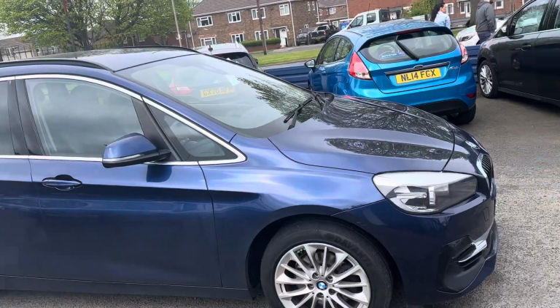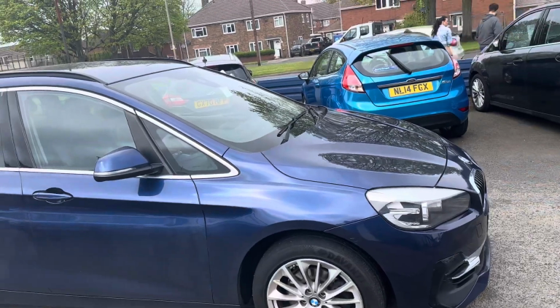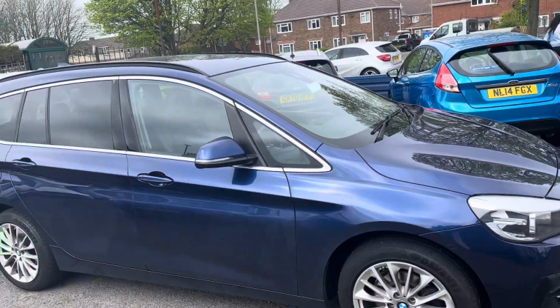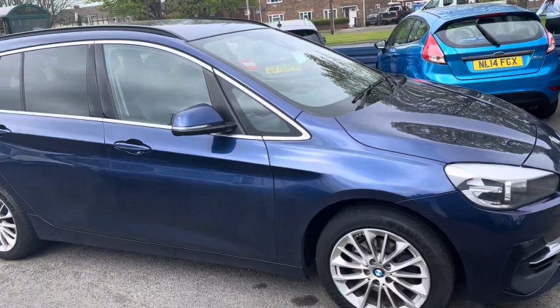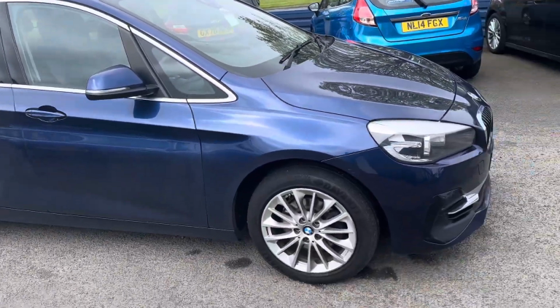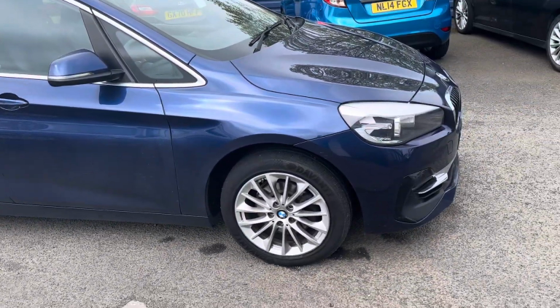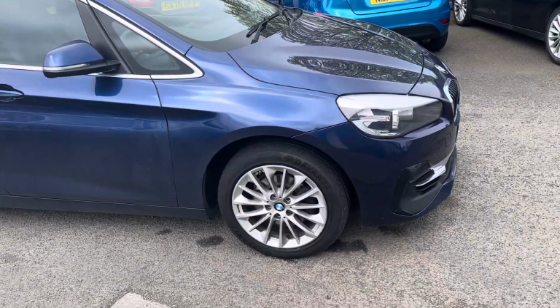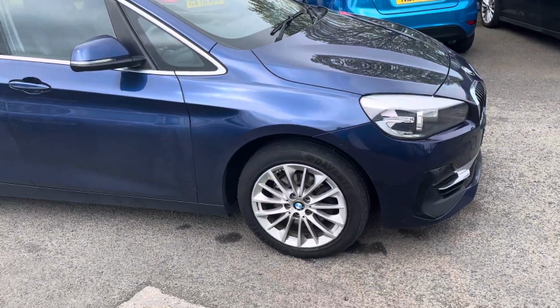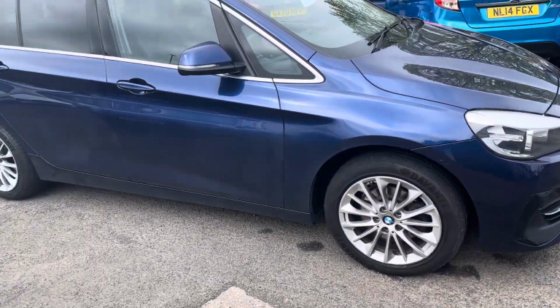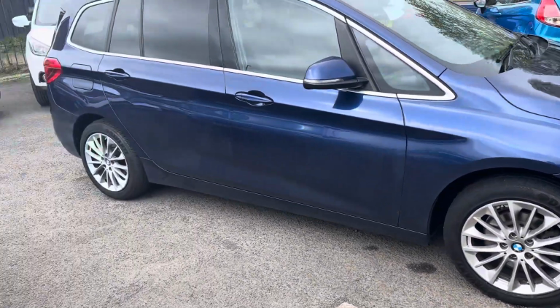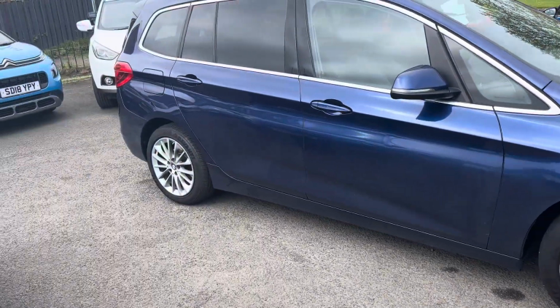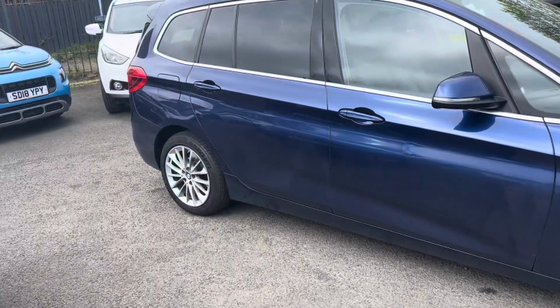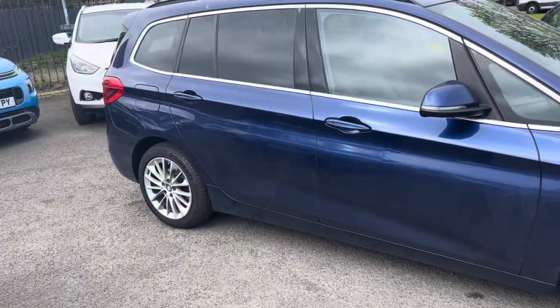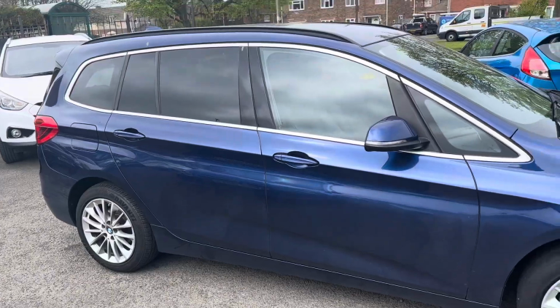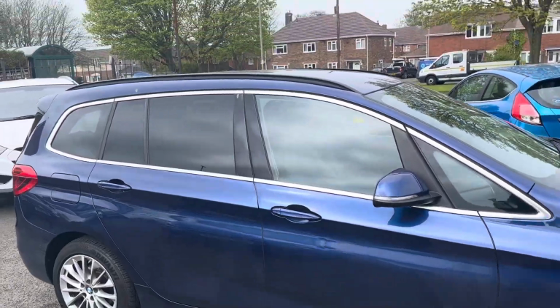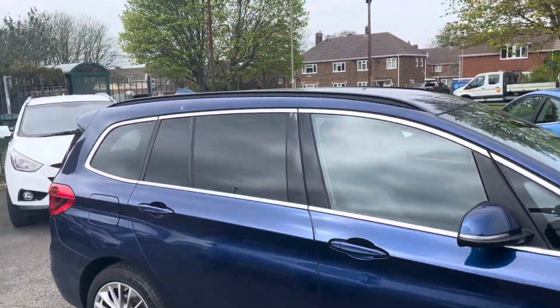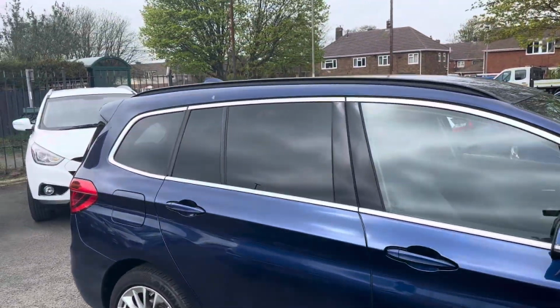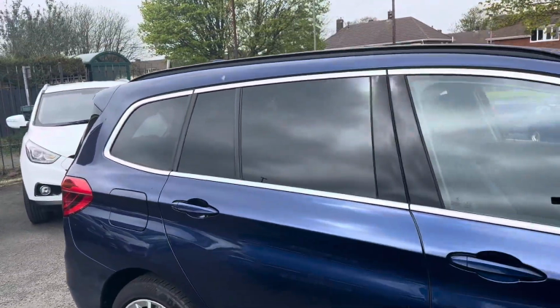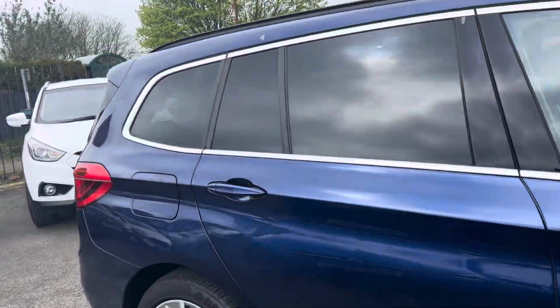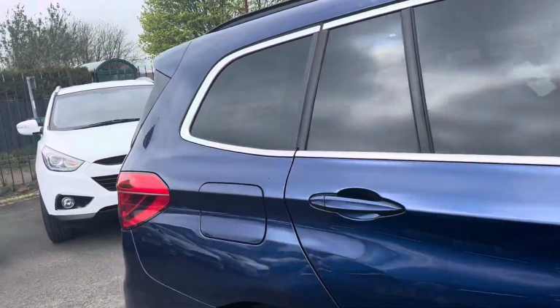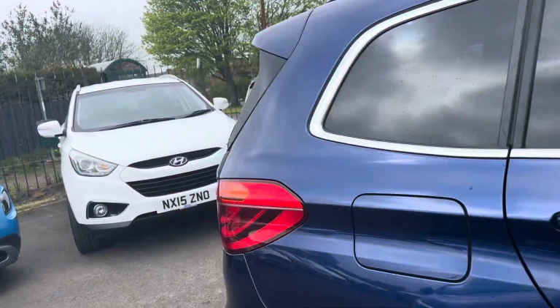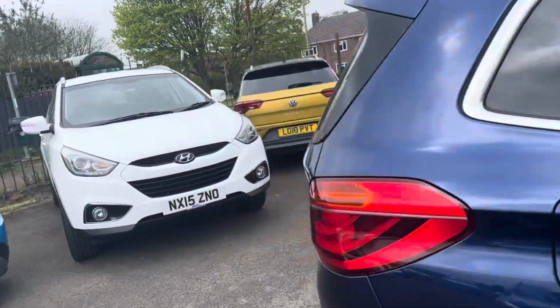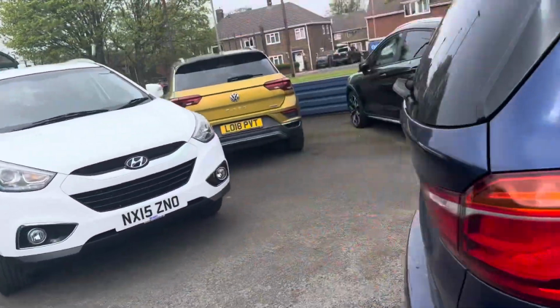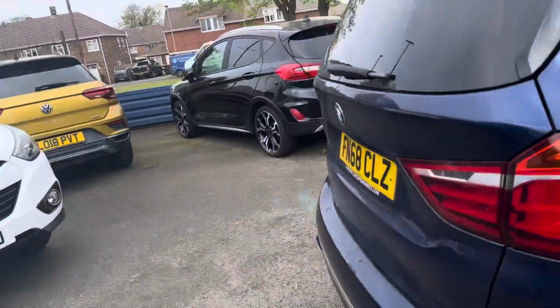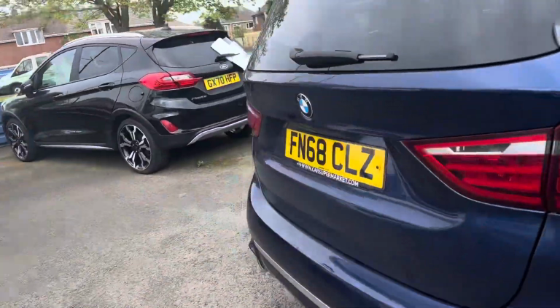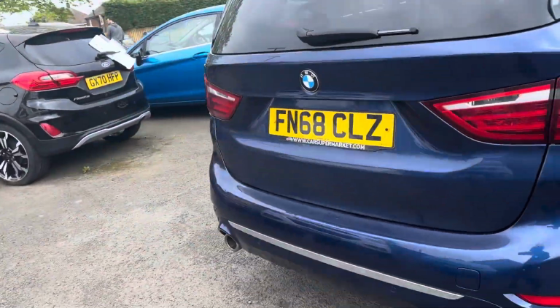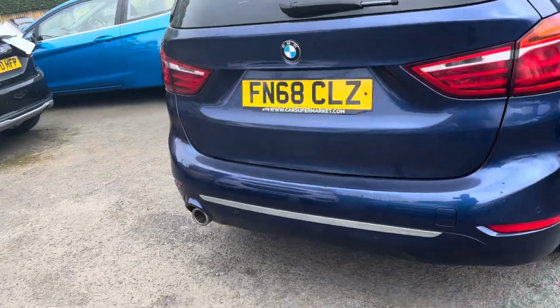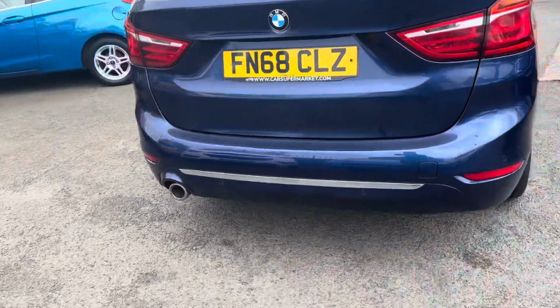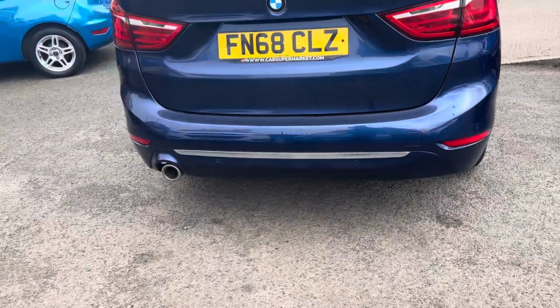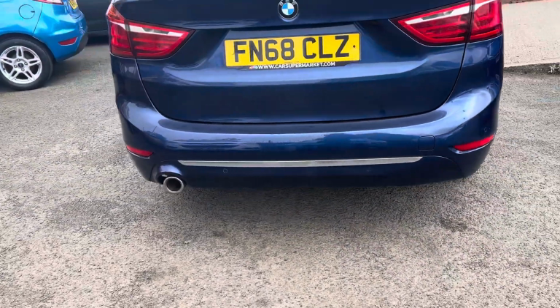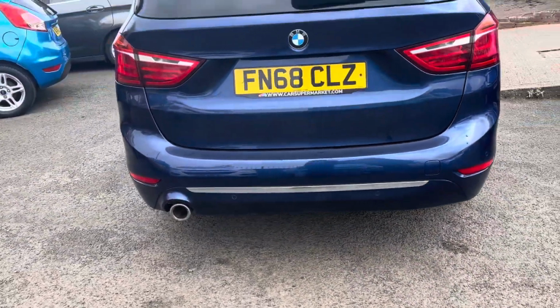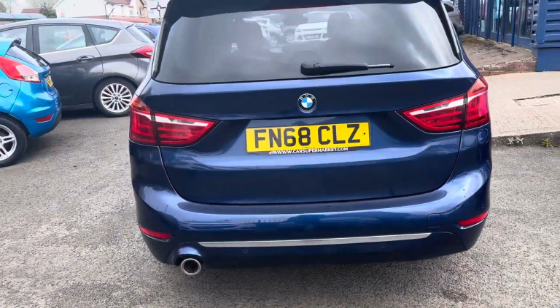It's a deep blue. On the Luxury spec you get 17-inch alloy wheels, the rear quarter windows are tinted, and there are rear parking sensors.